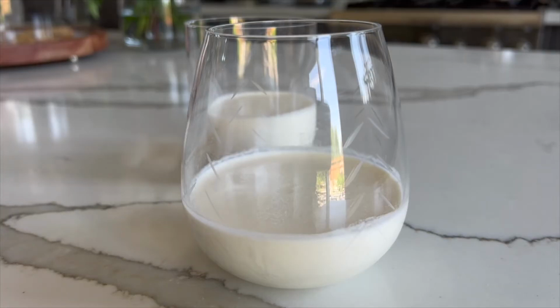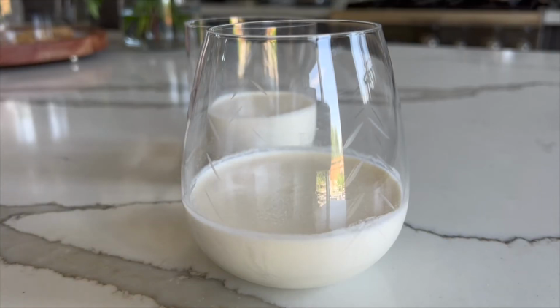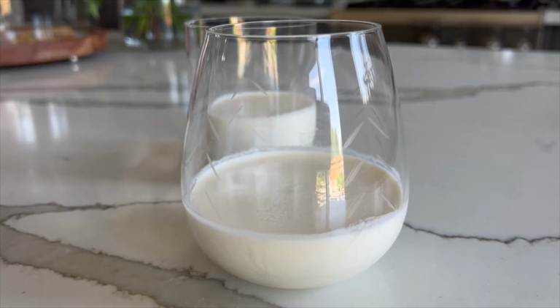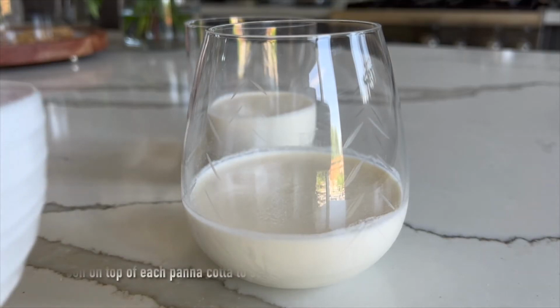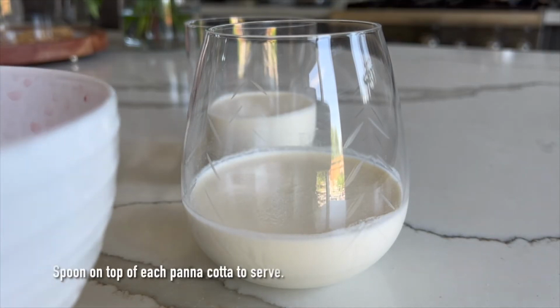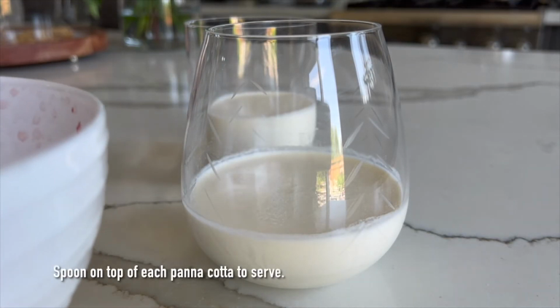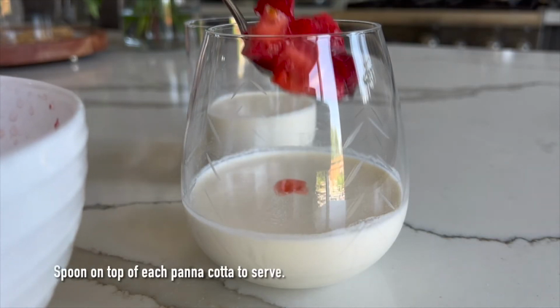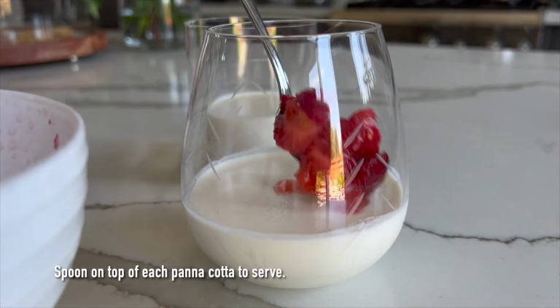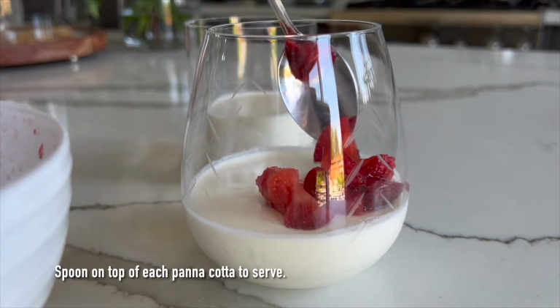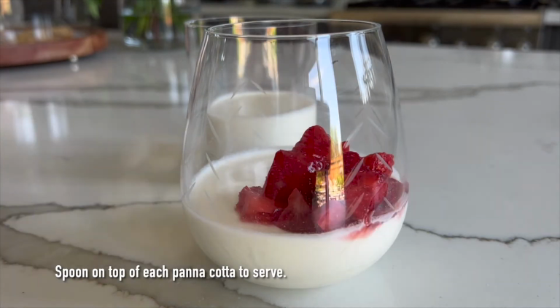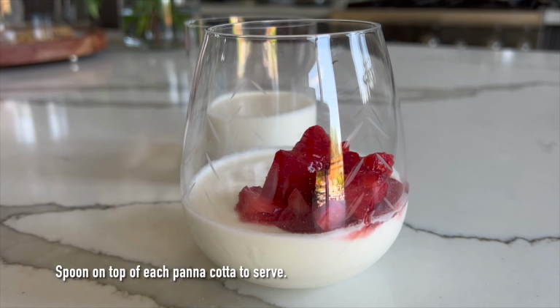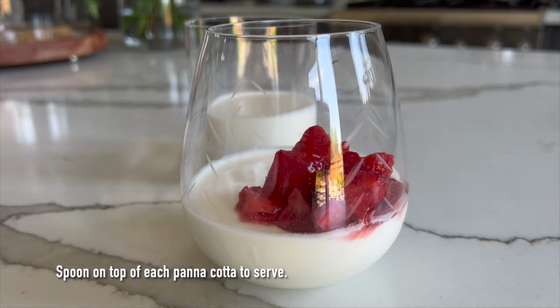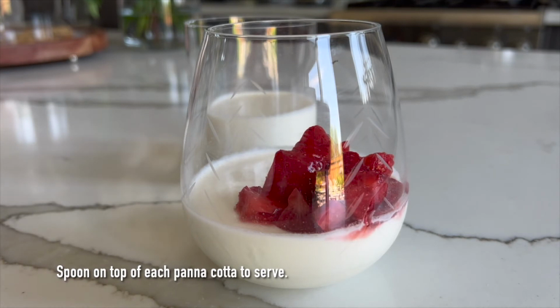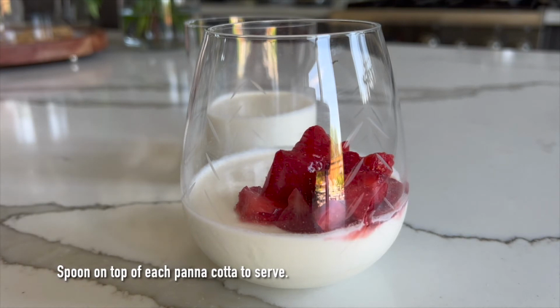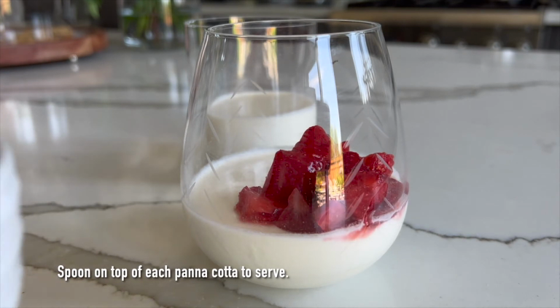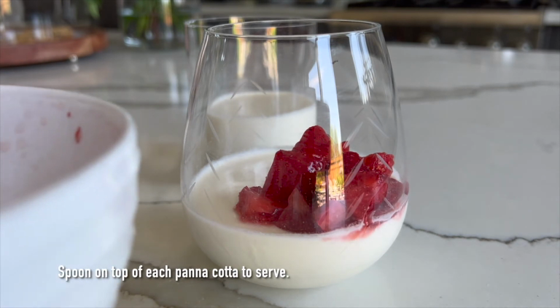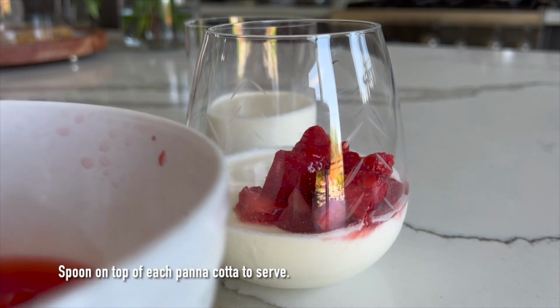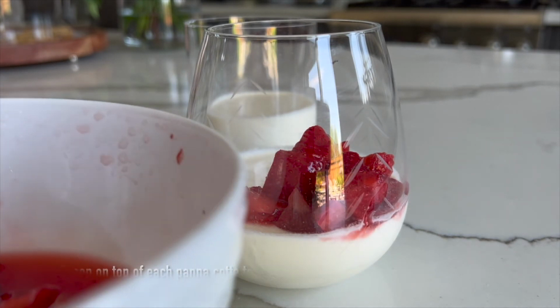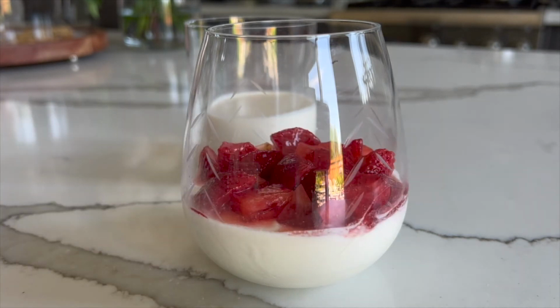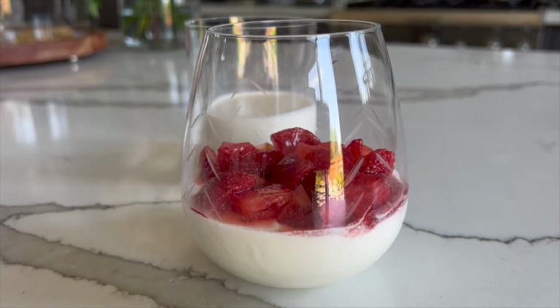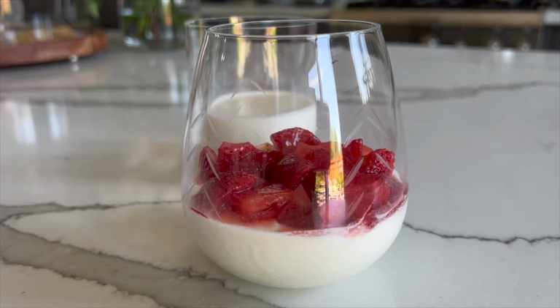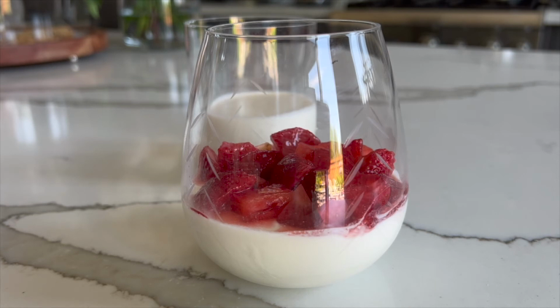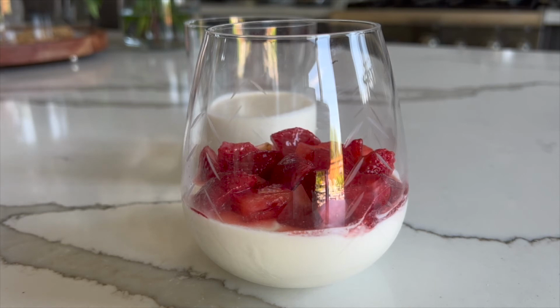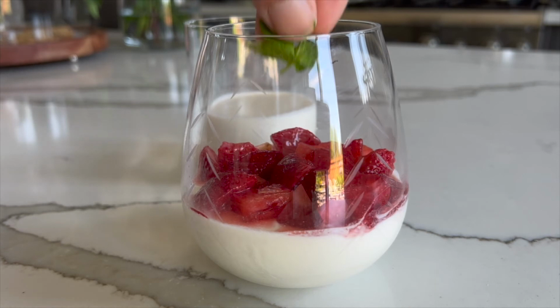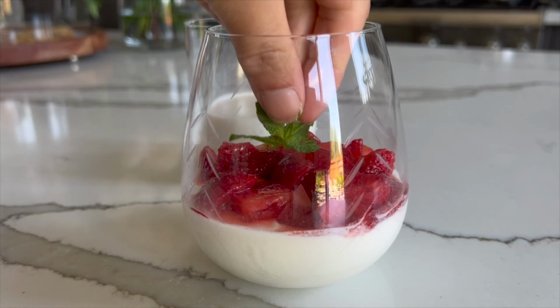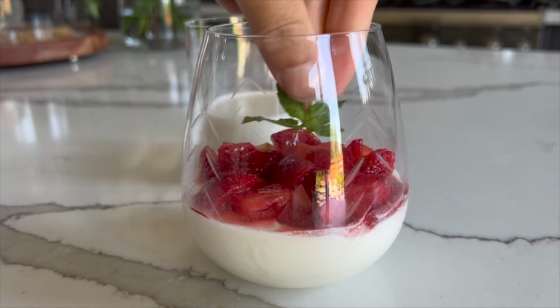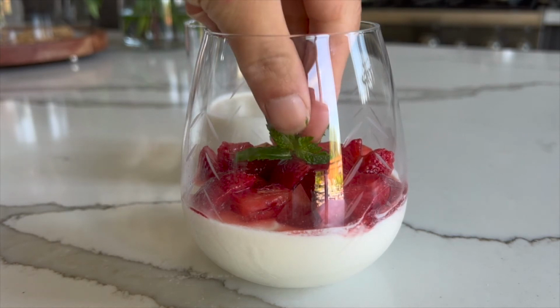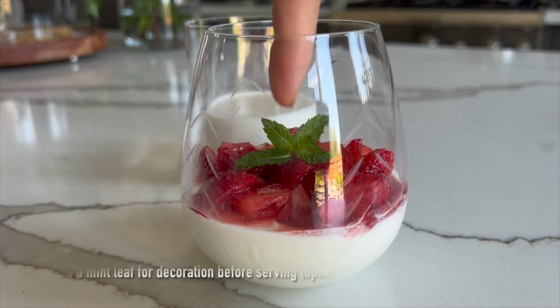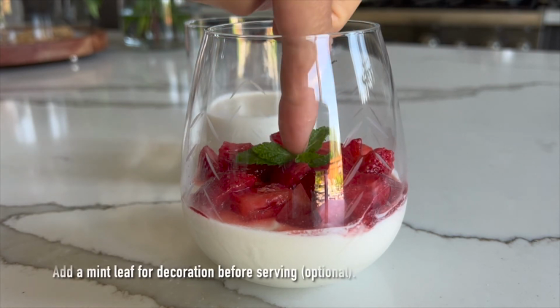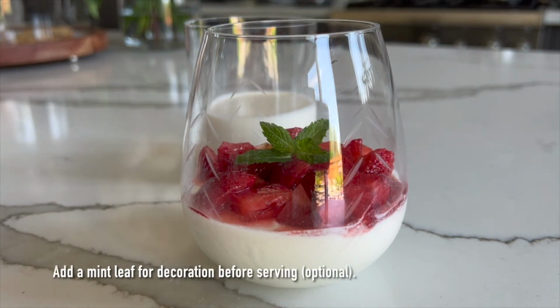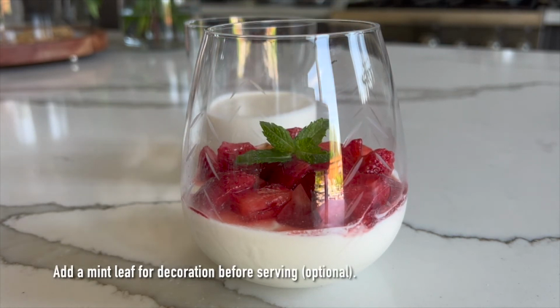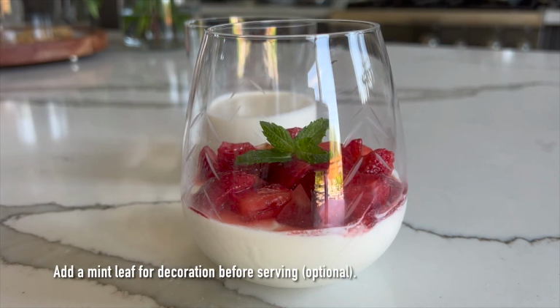Just before serving, spoon as much or as little of the strawberry topping on each panna cotta as needed, then add a piece of mint leaf on top for decoration.